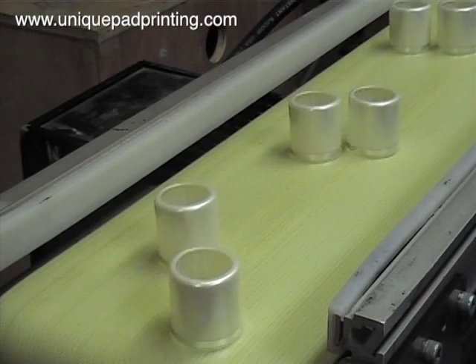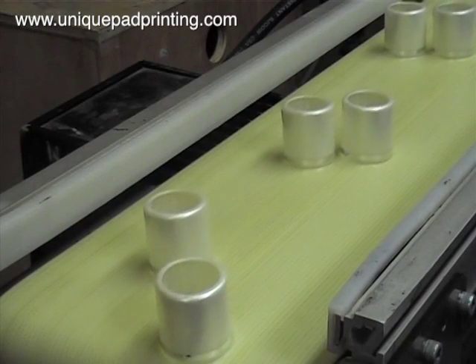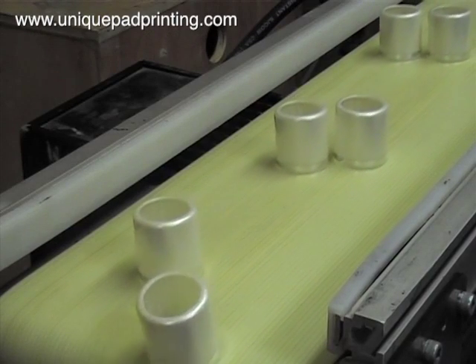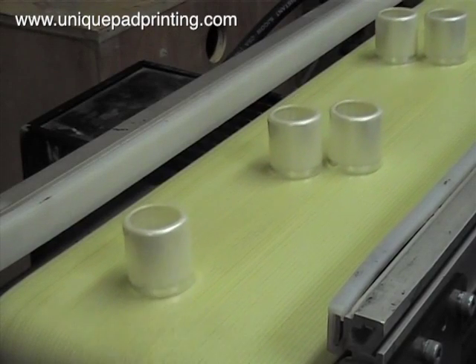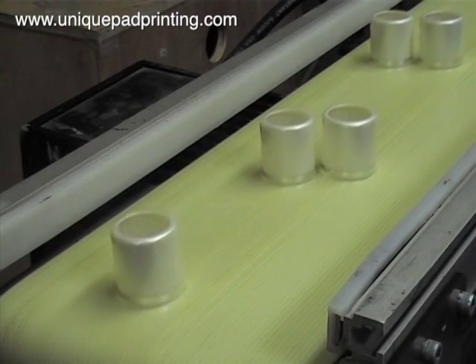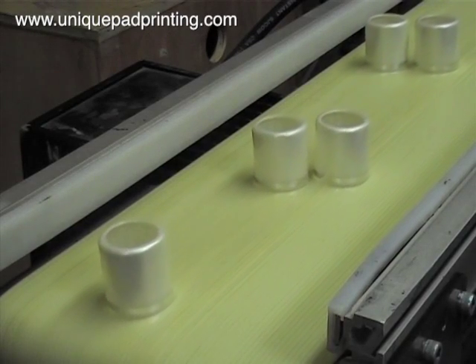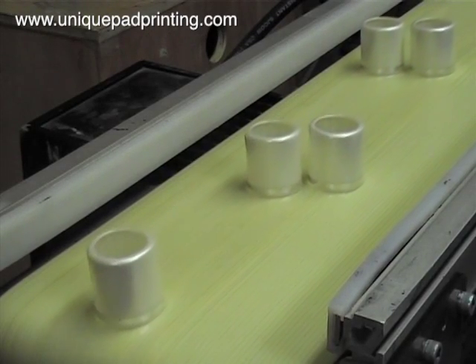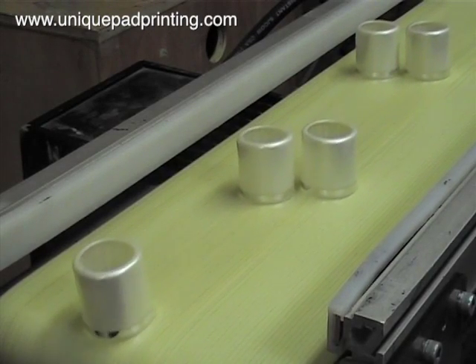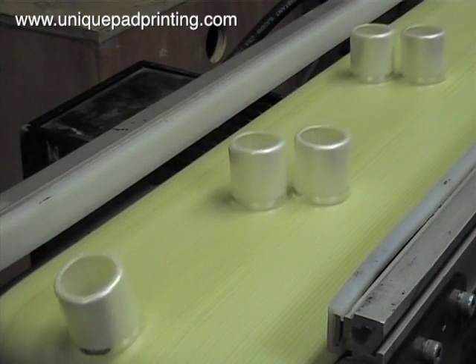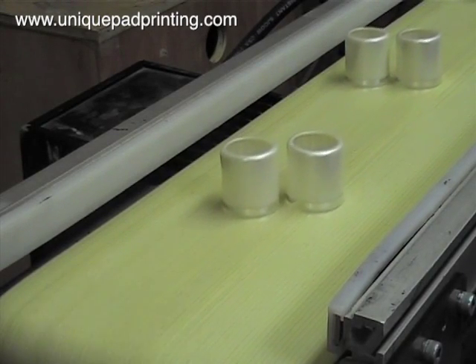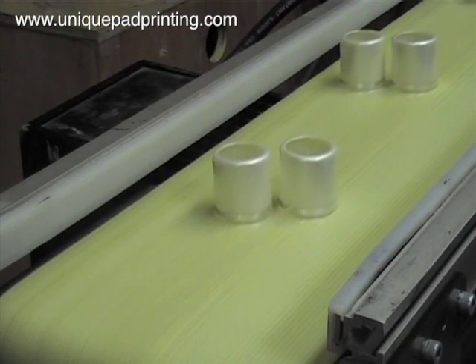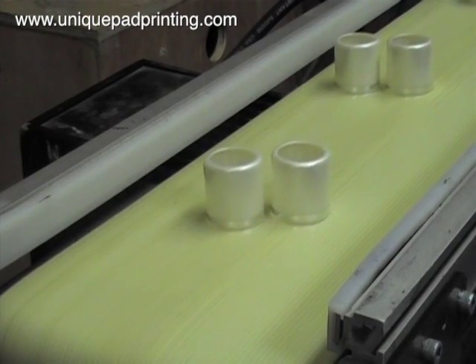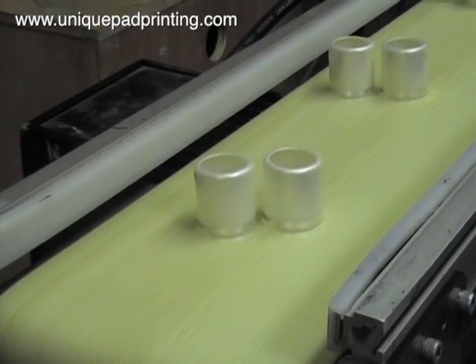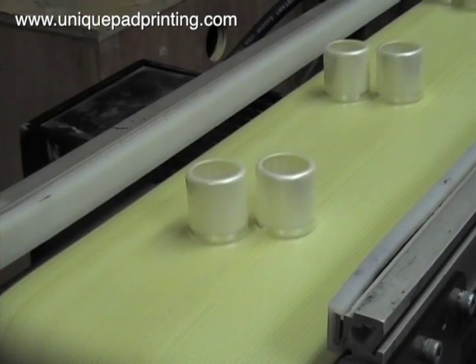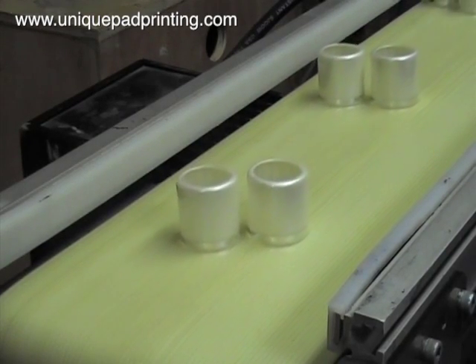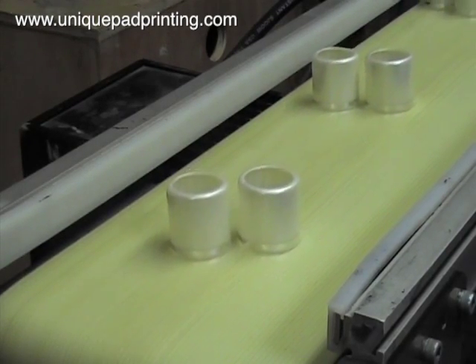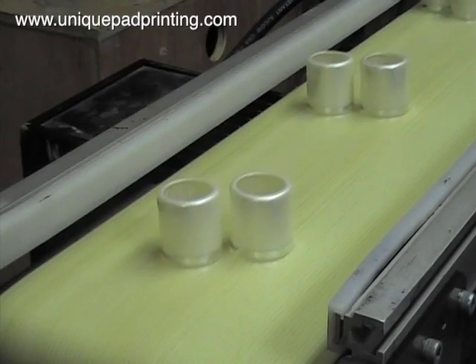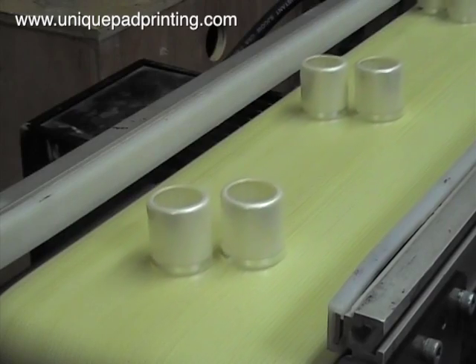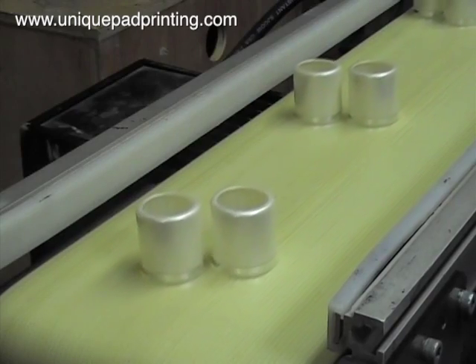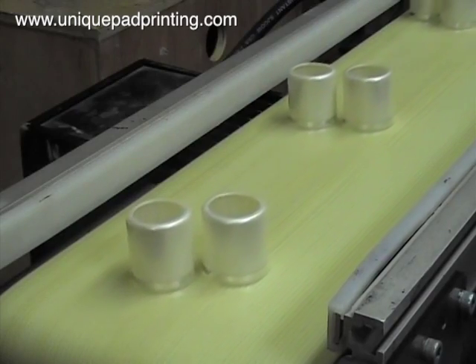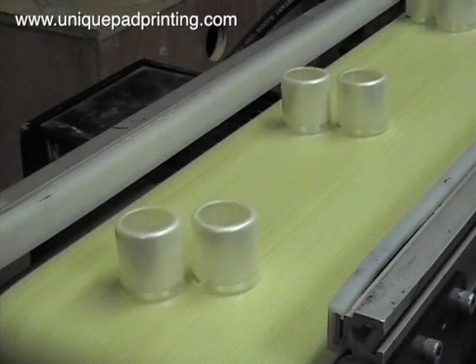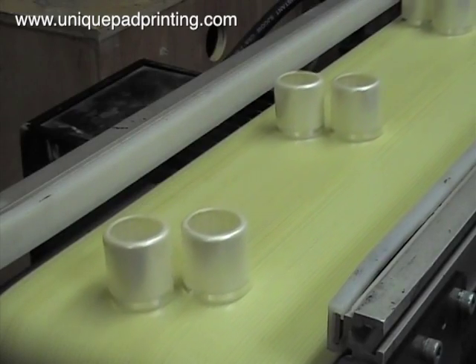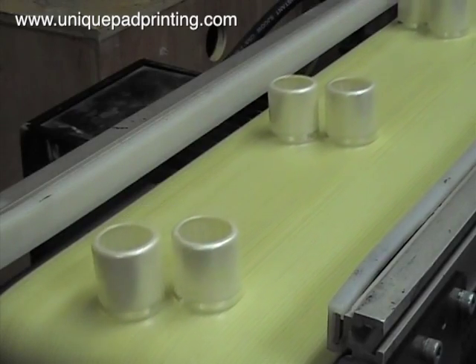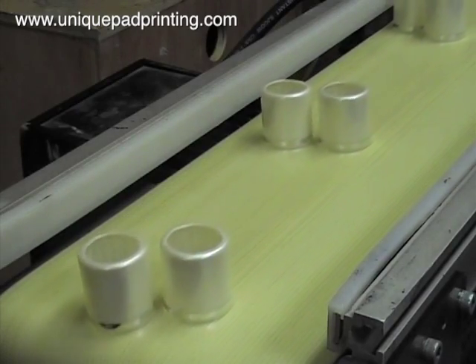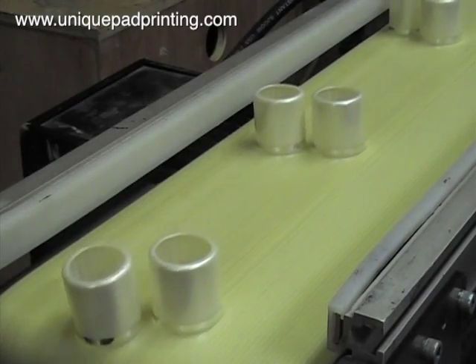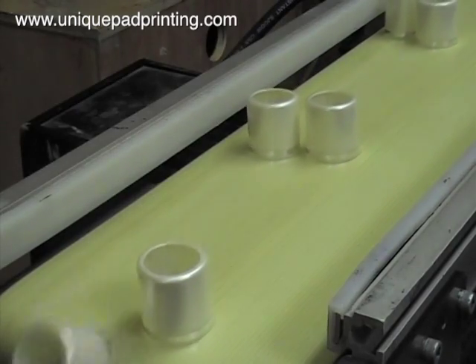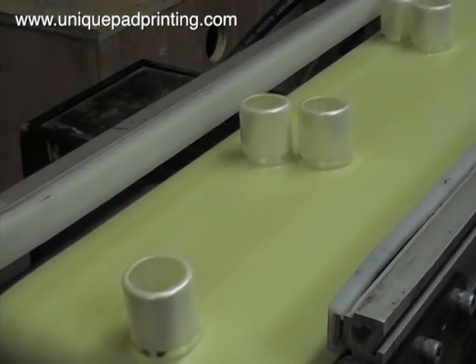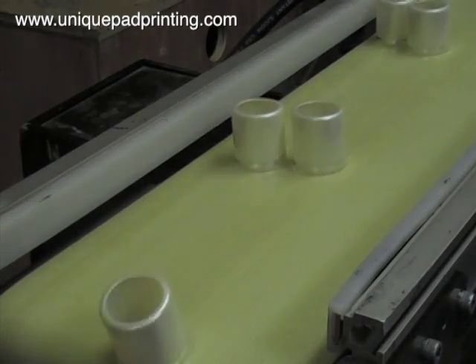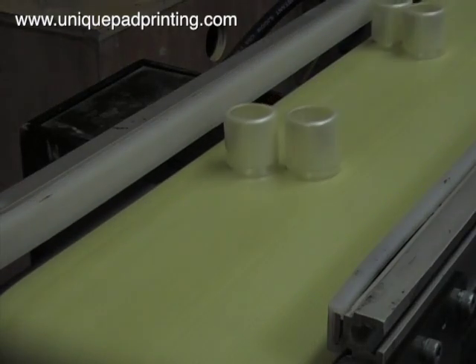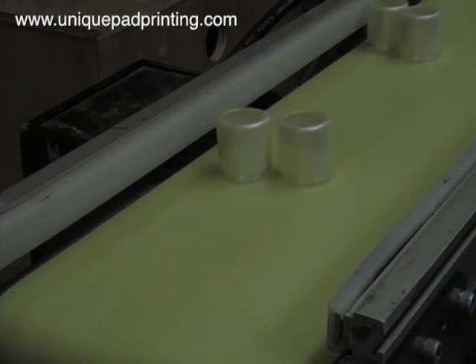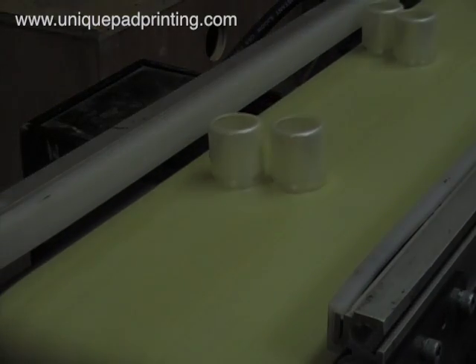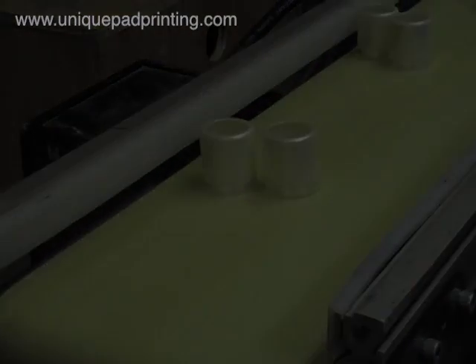With this automatic equipment we are able to cycle at extremely high rates for low decorating cost. Thank you for visiting UniquePadPrinting.com.